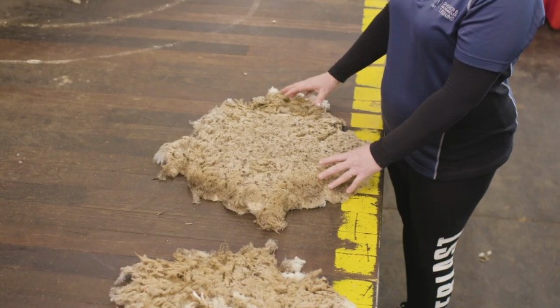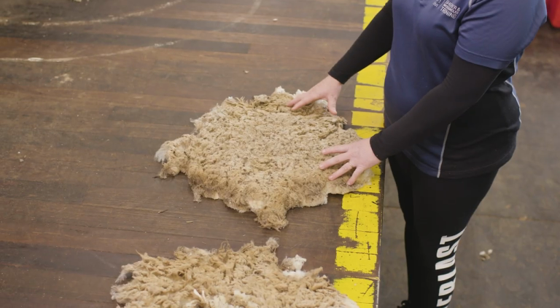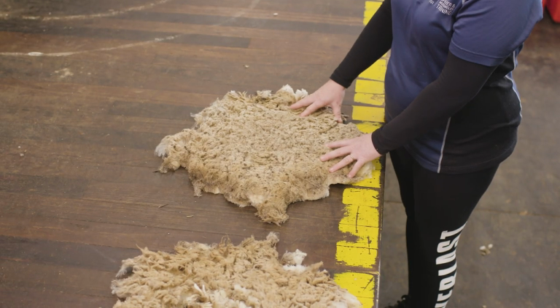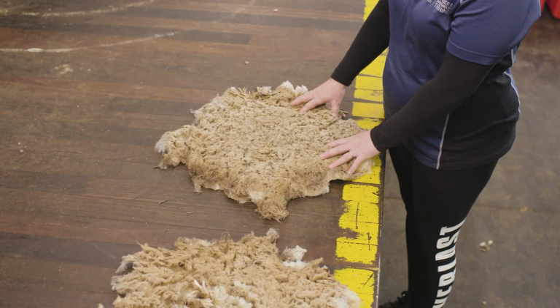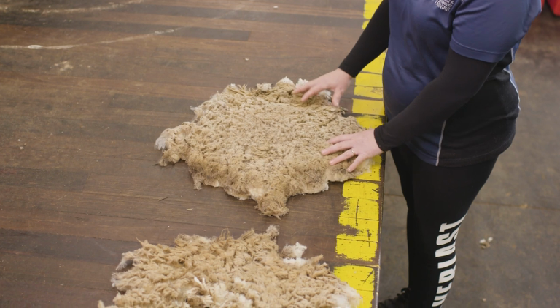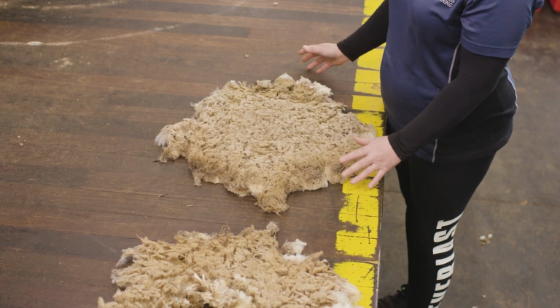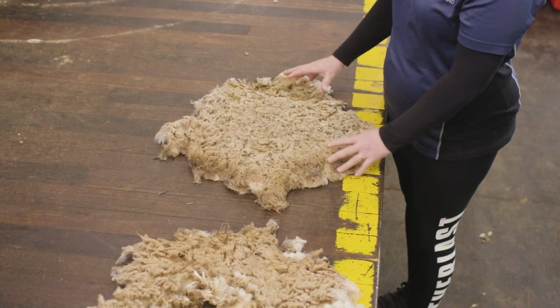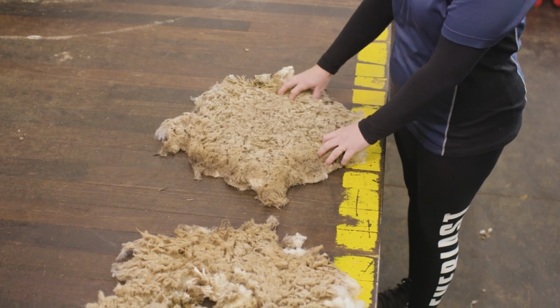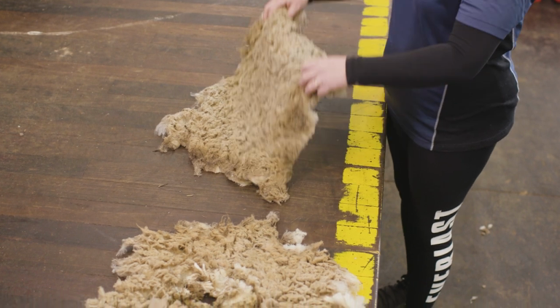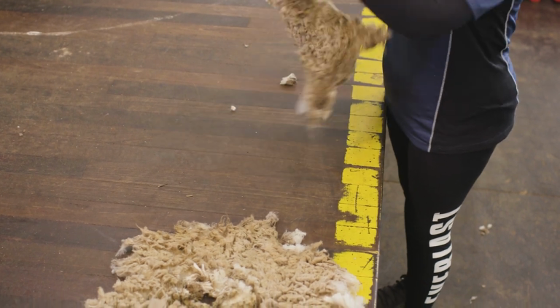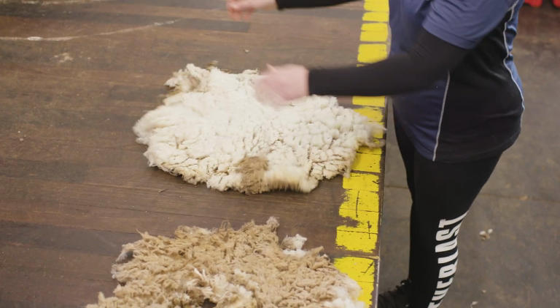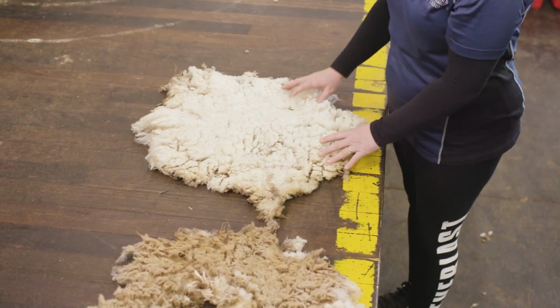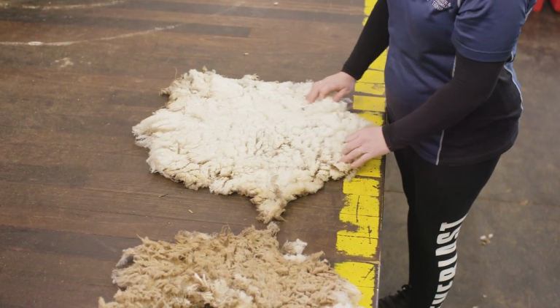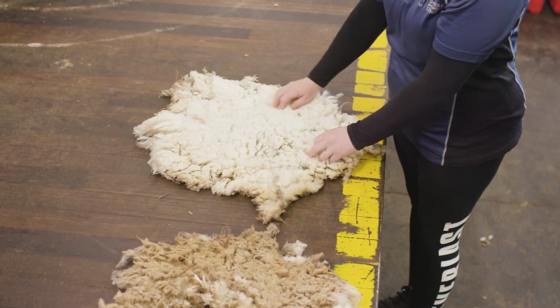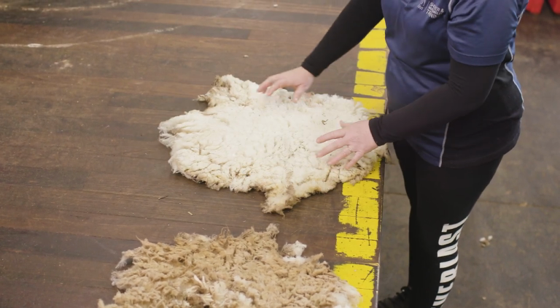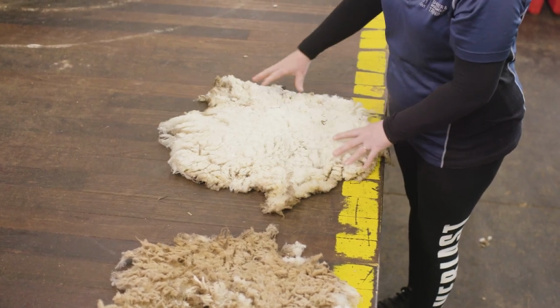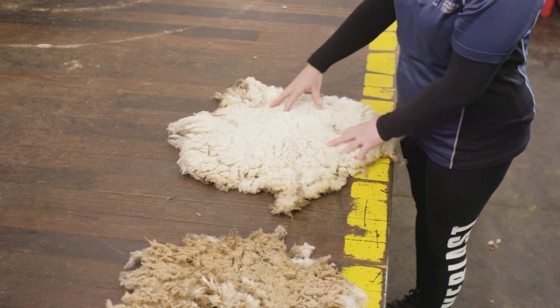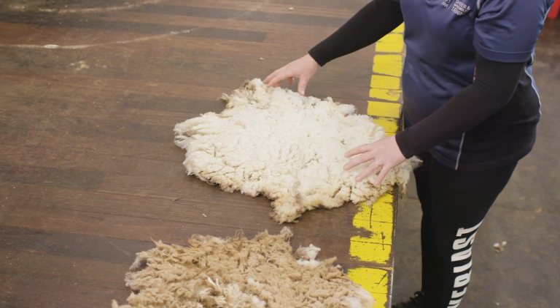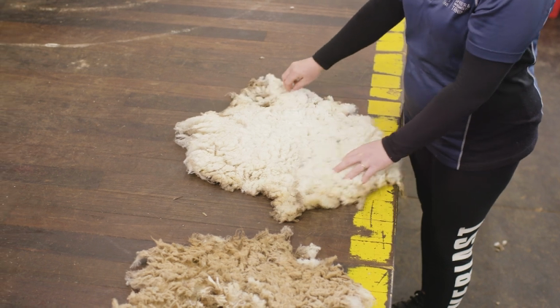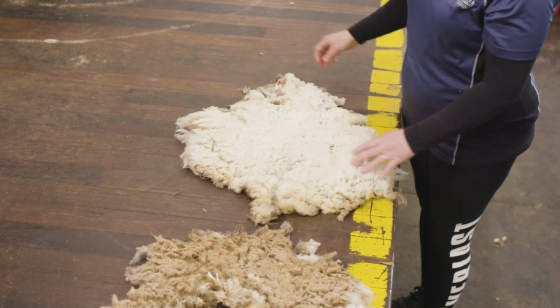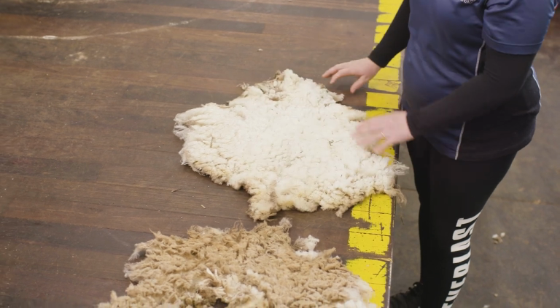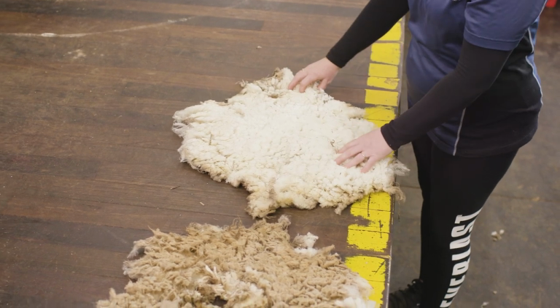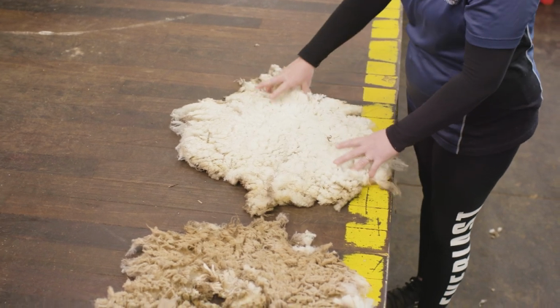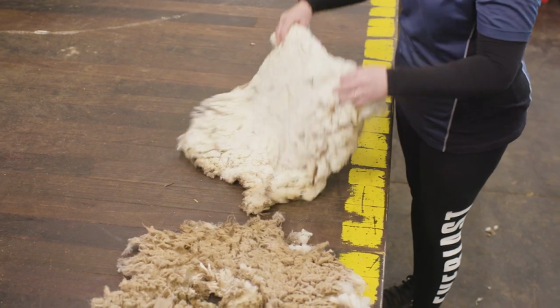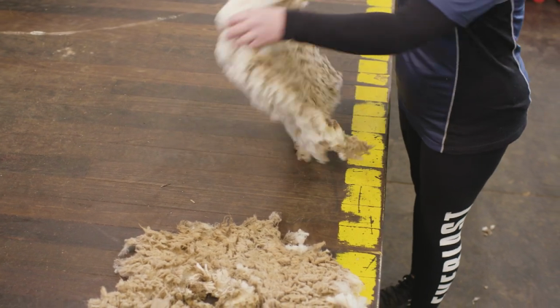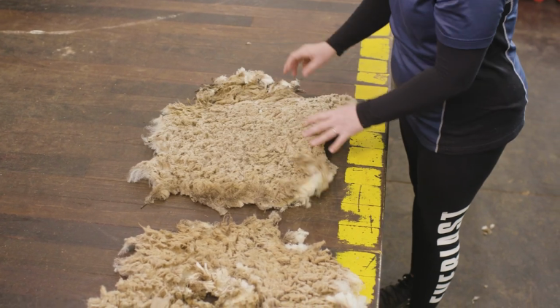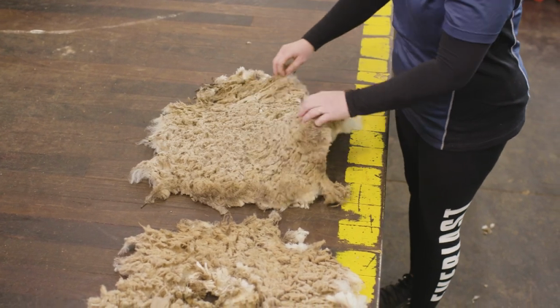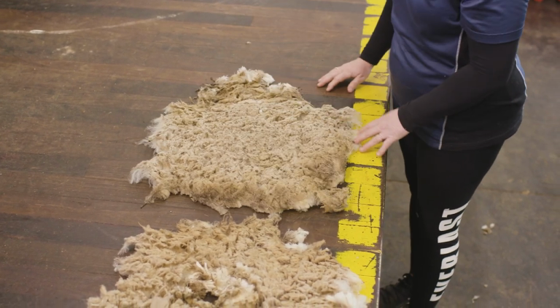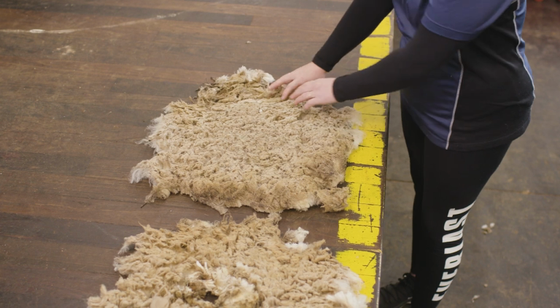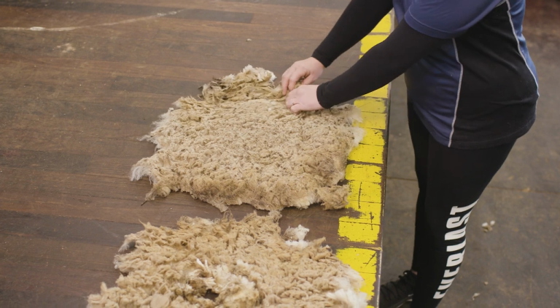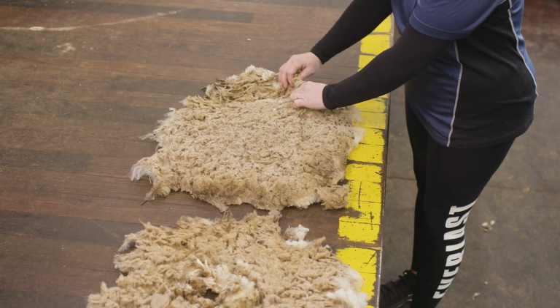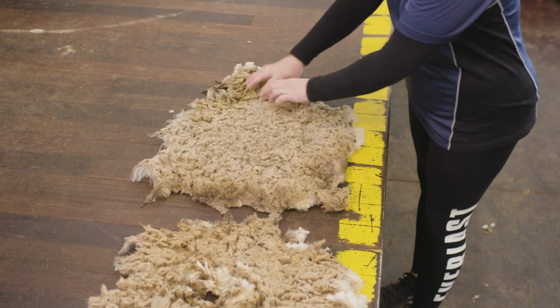So our shearer has removed the belly wool. The first thing we're going to look for is skin pieces, and at the request of the classer, we're going to be removing the brisket, which is our short inferior wool.